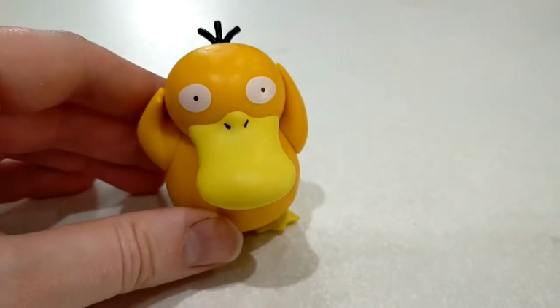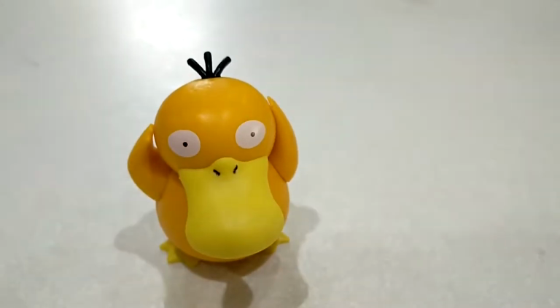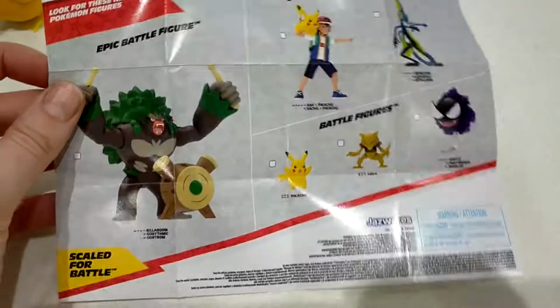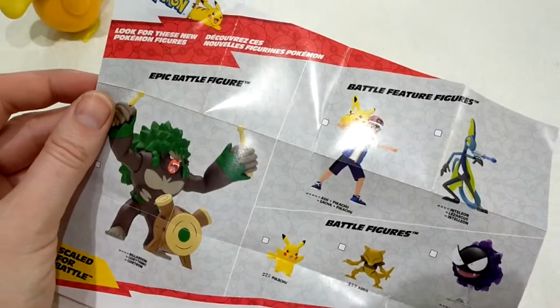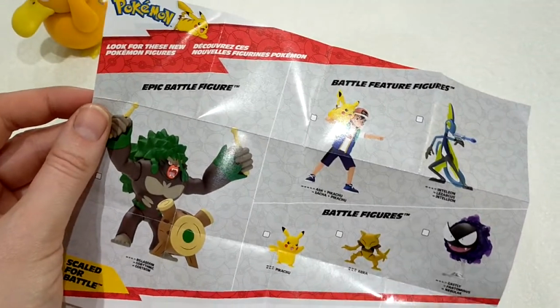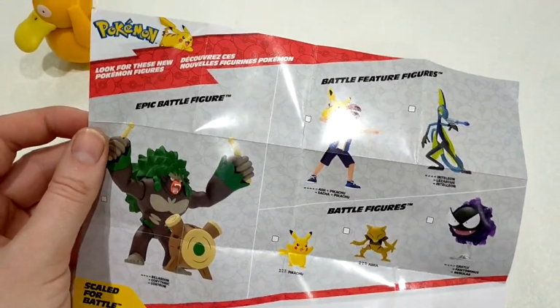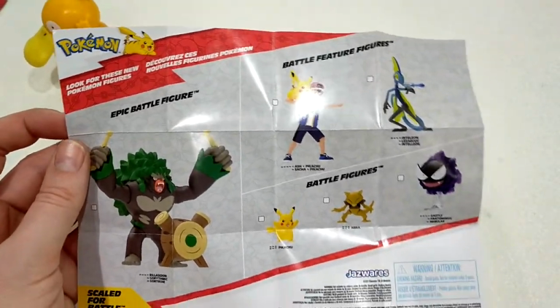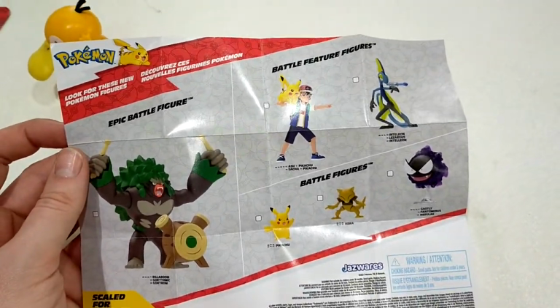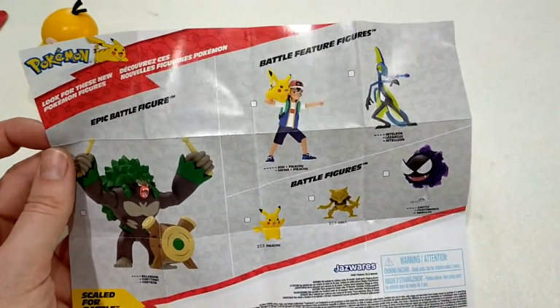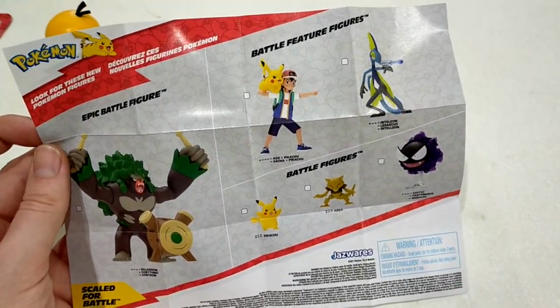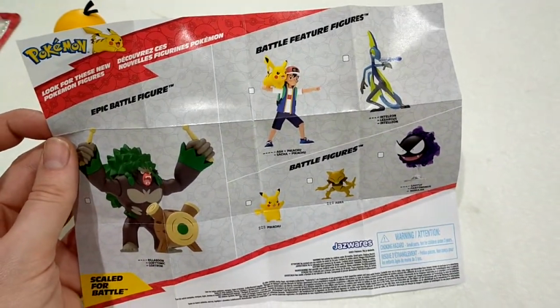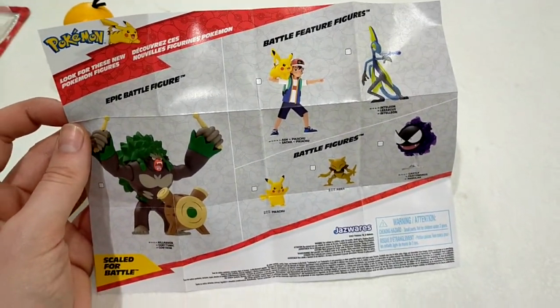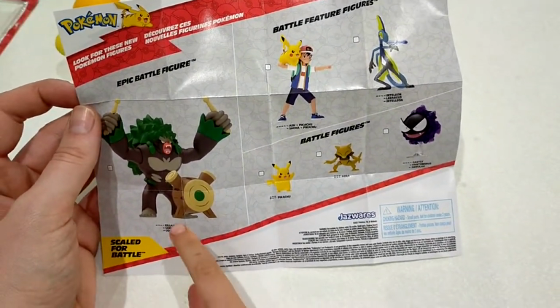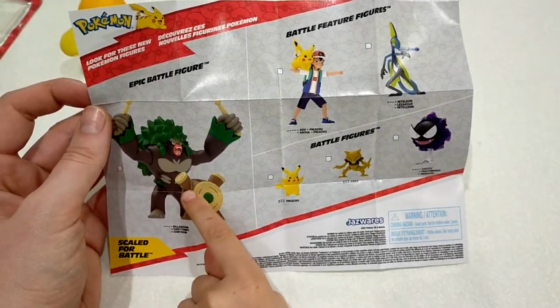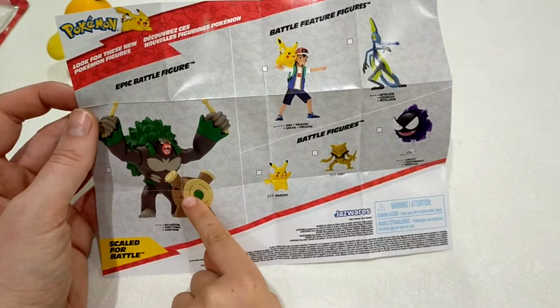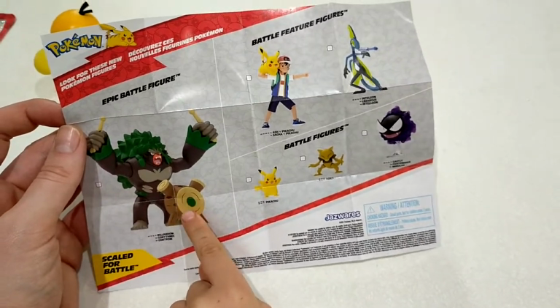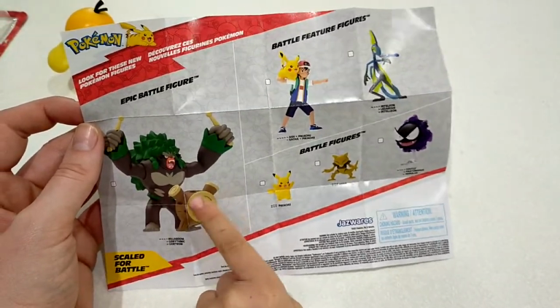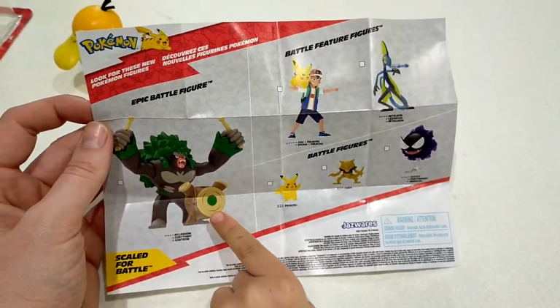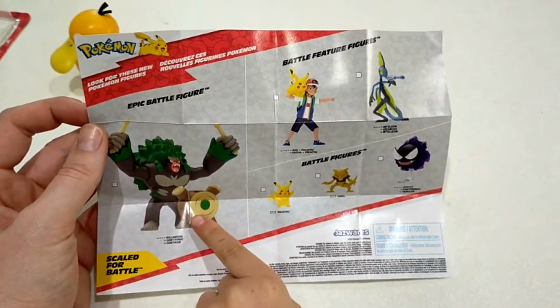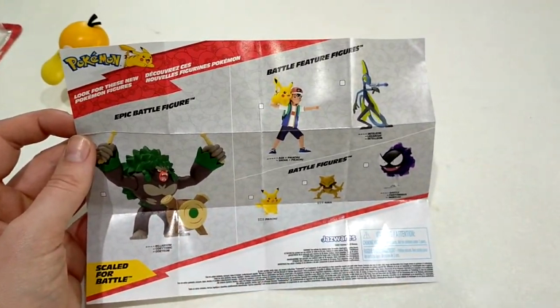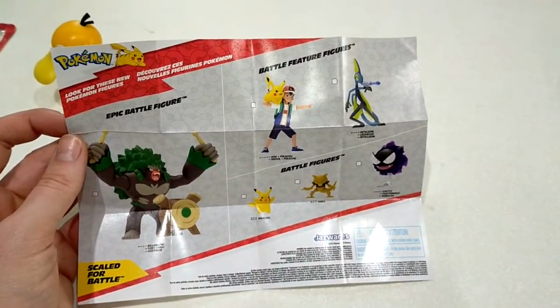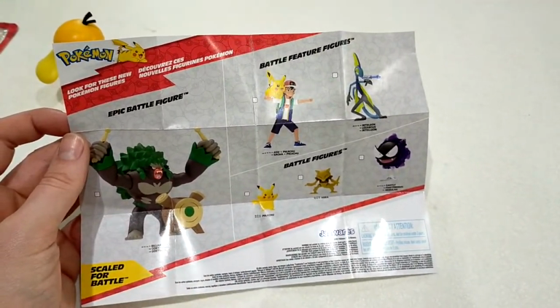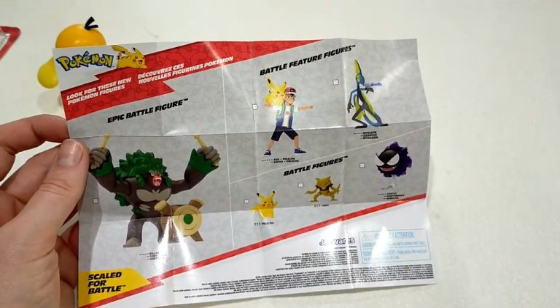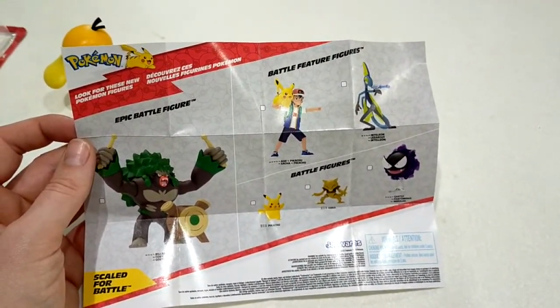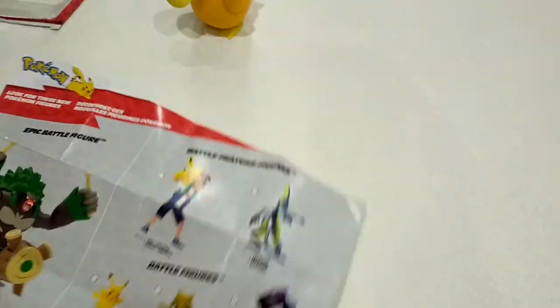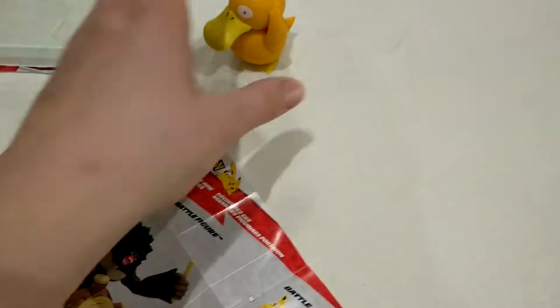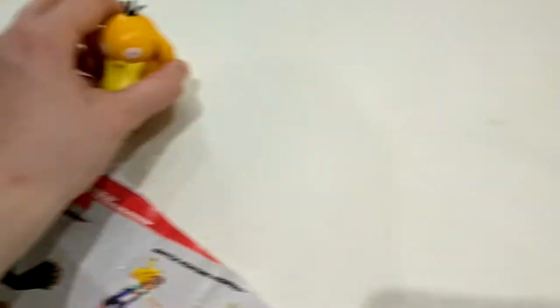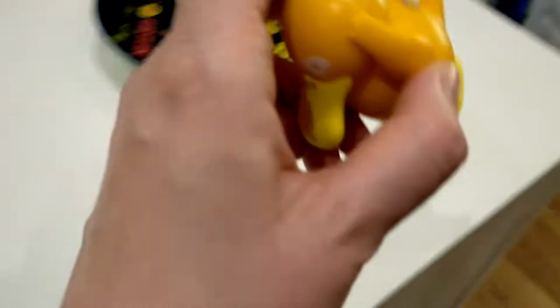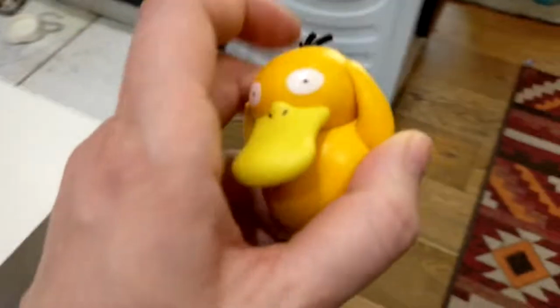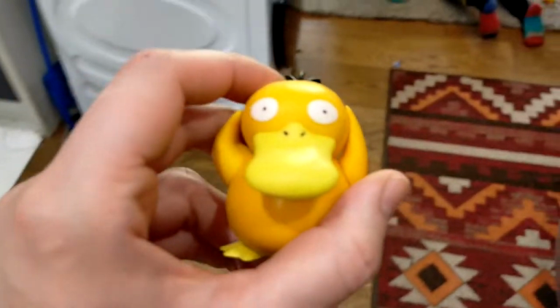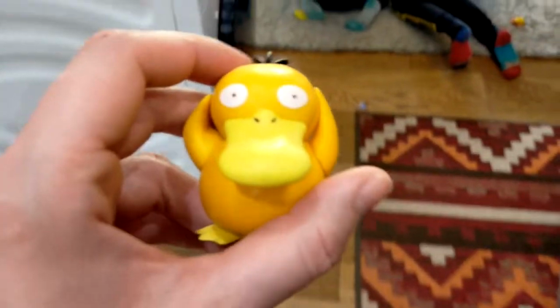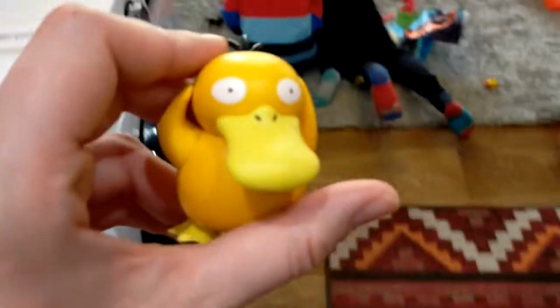This is a poster — it just tells you what other battle figures you can get. I don't want to get that battle figure. Yeah, it would be really cool, isn't it? I can't like that one. What battle figures have we got, boys? Ty?